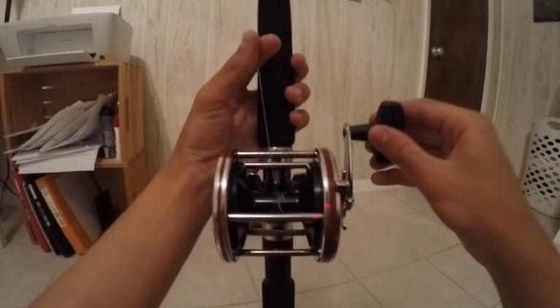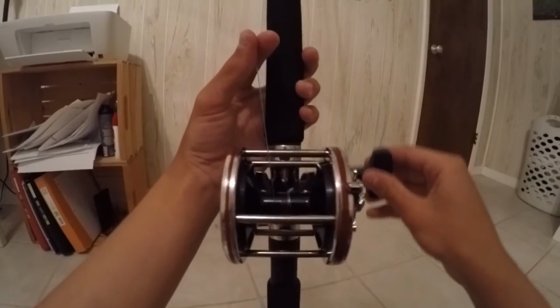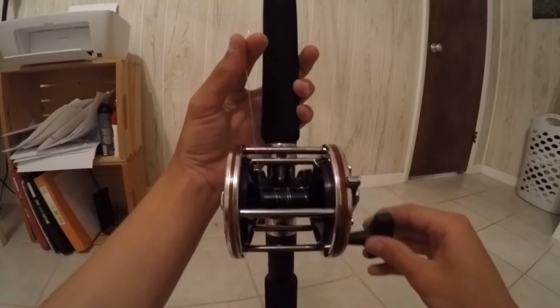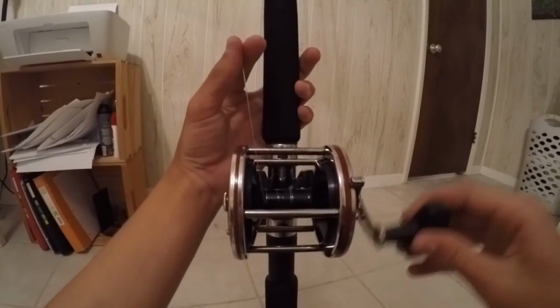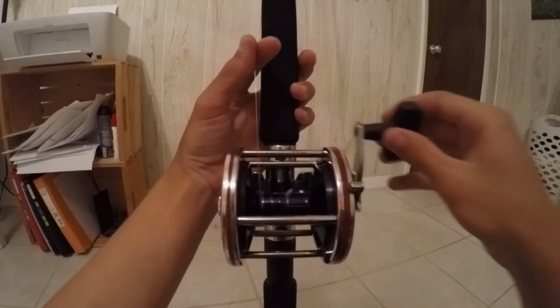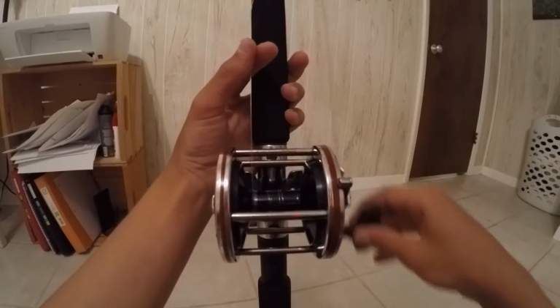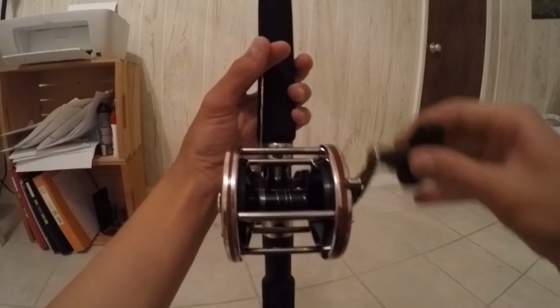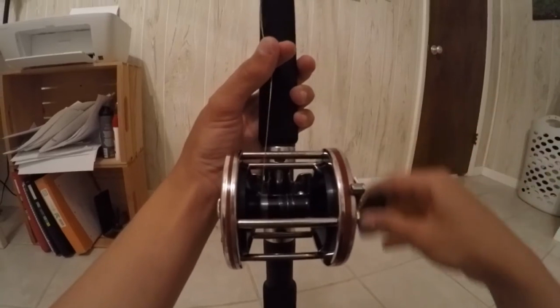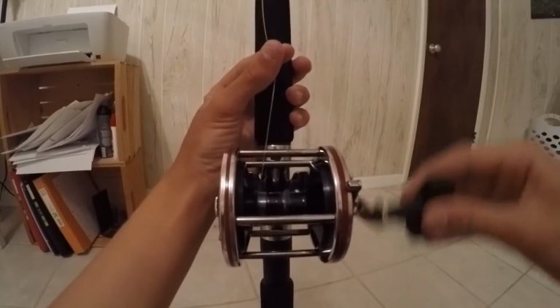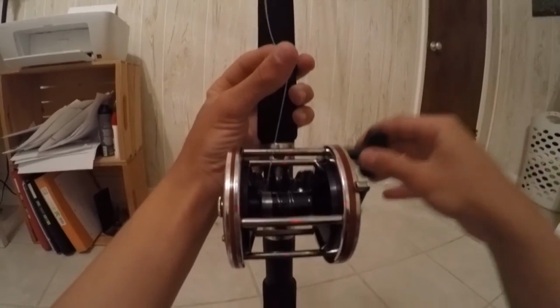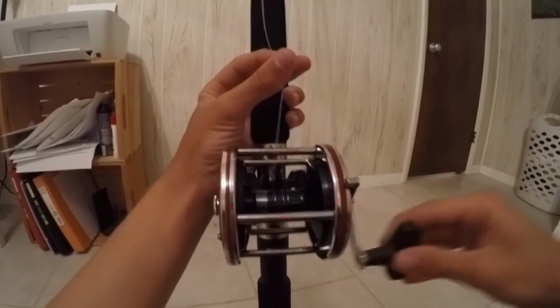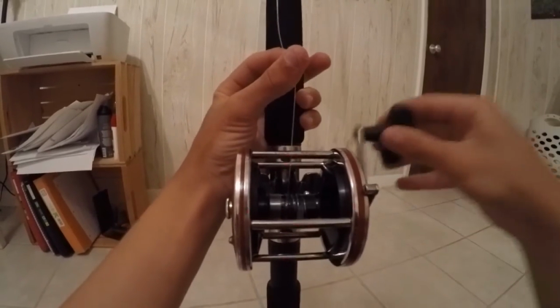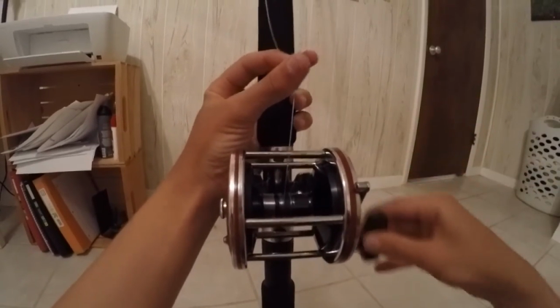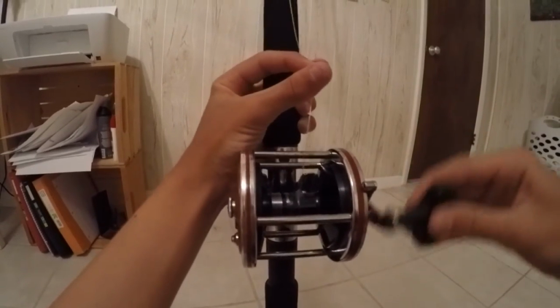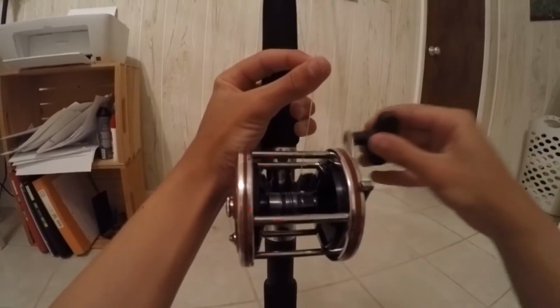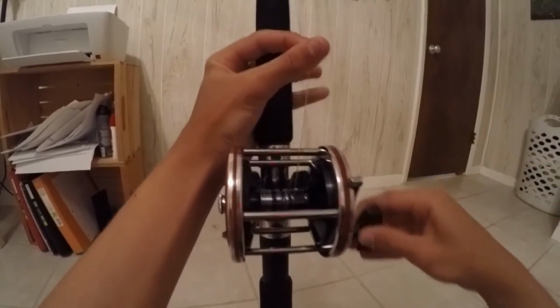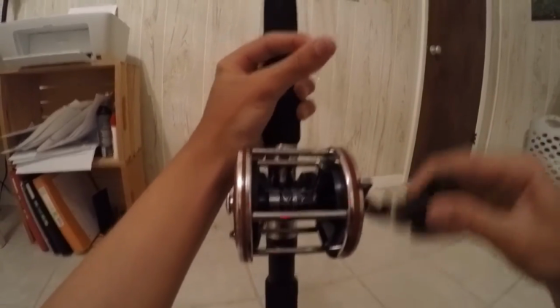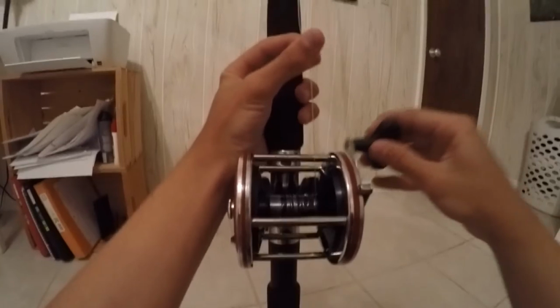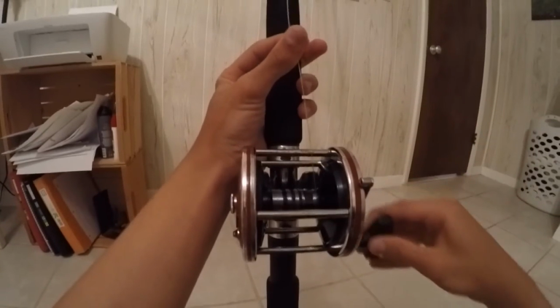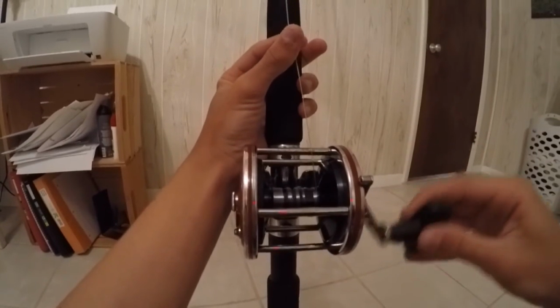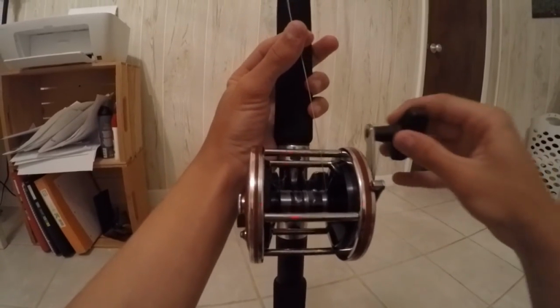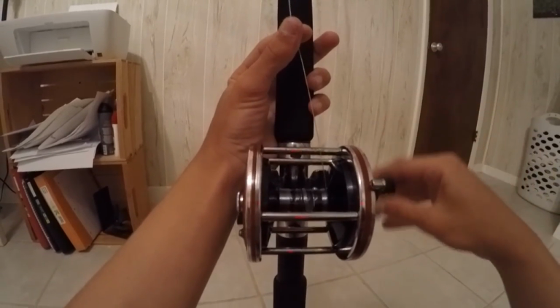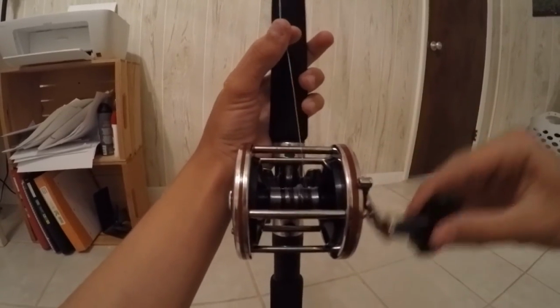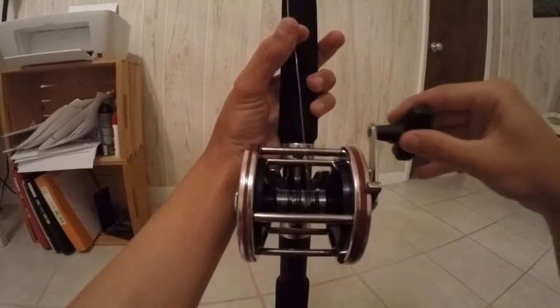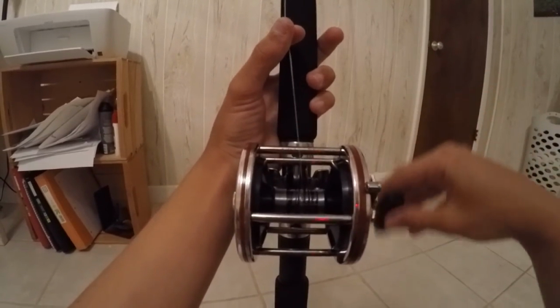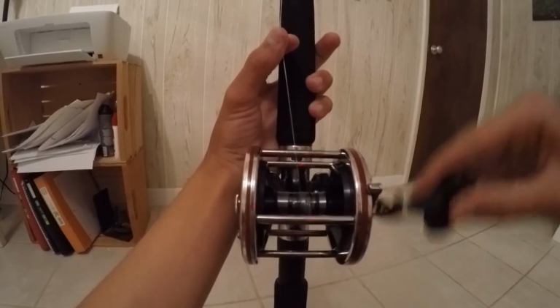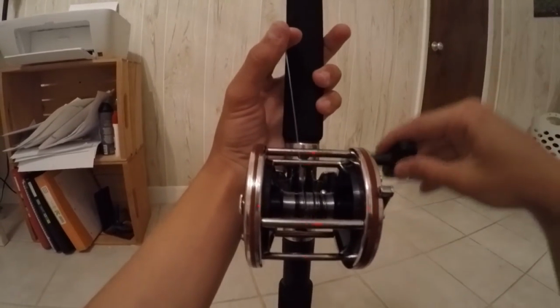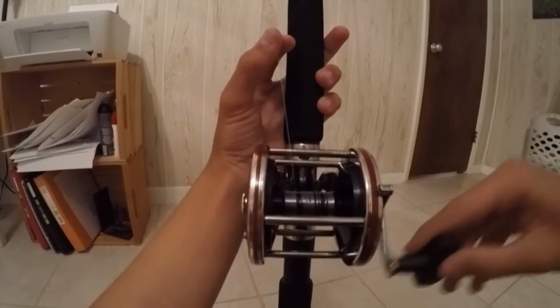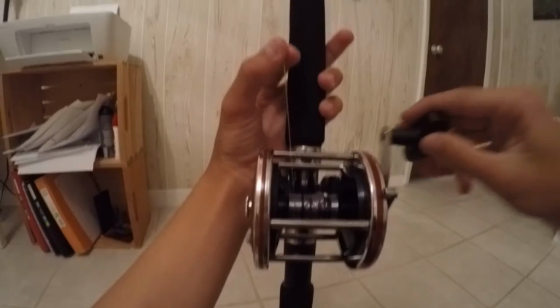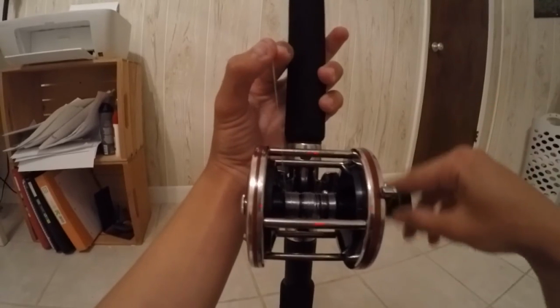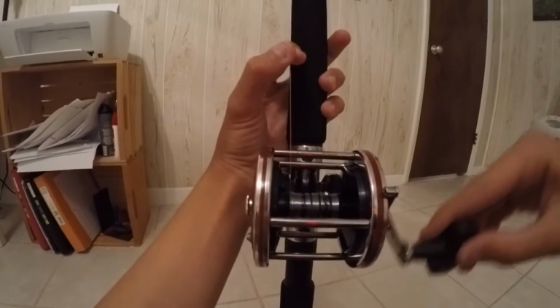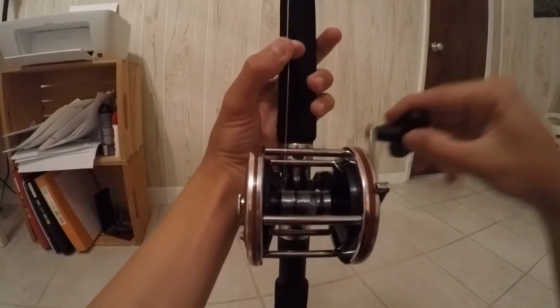Then slowly start to reel, and guide the line in between your fingers applying a little bit of pressure. Slowly guide it back and forth on the reel so it goes on evenly. Tightening evenly is what you're going for here.